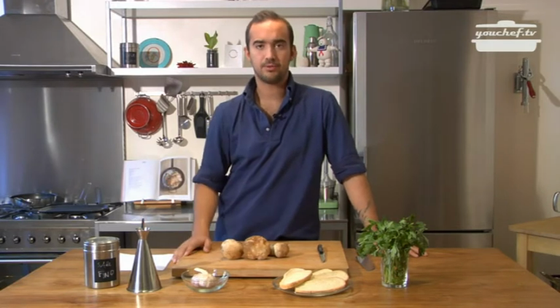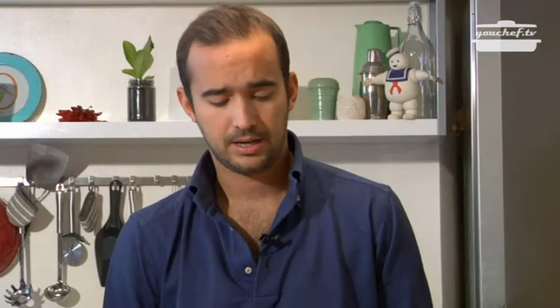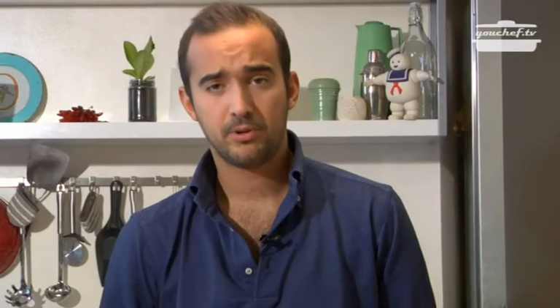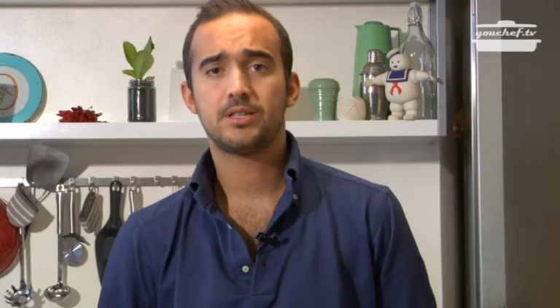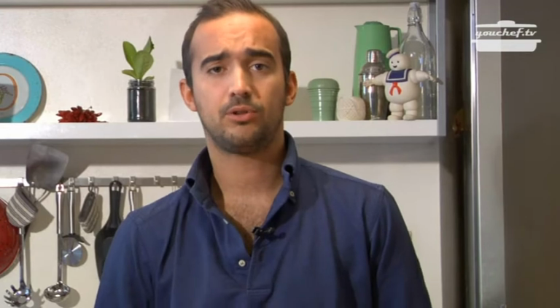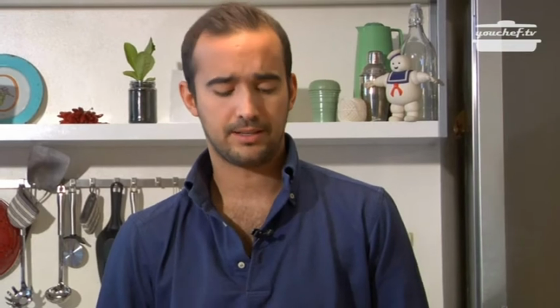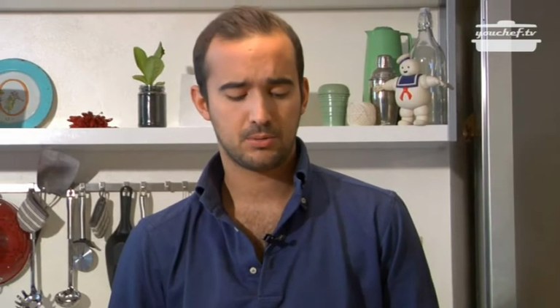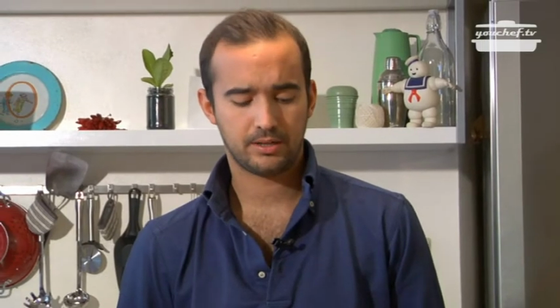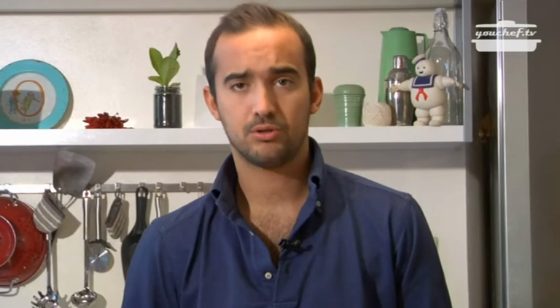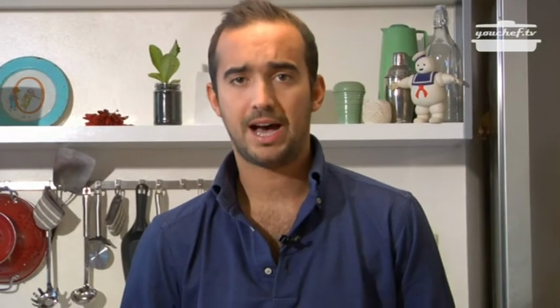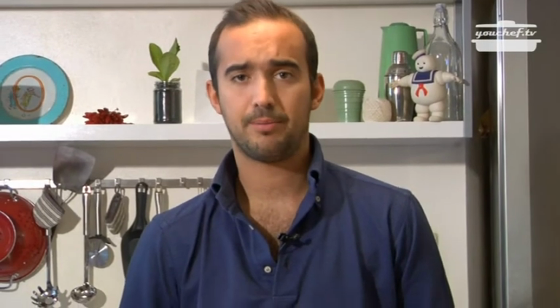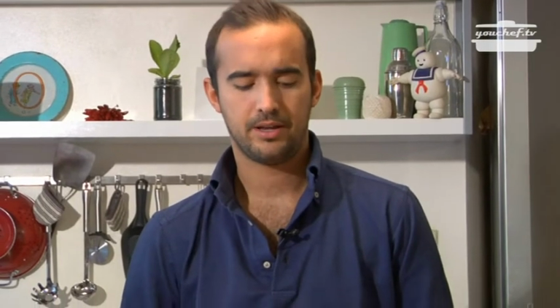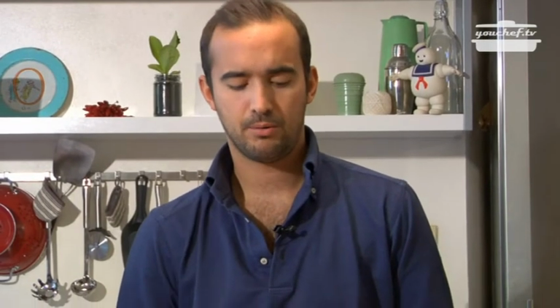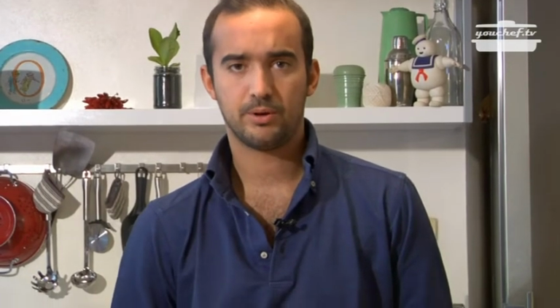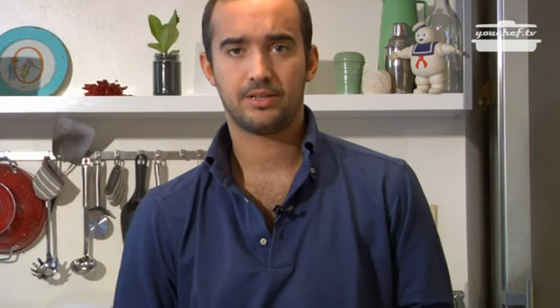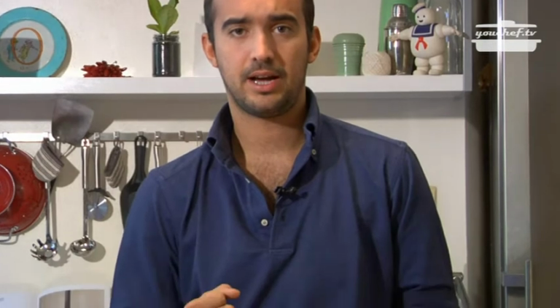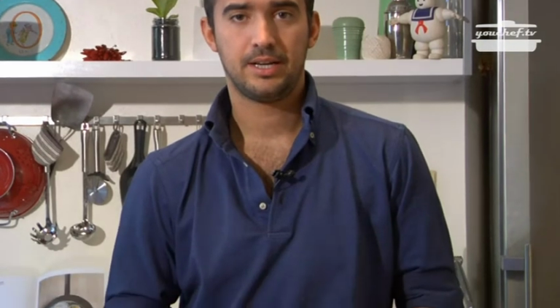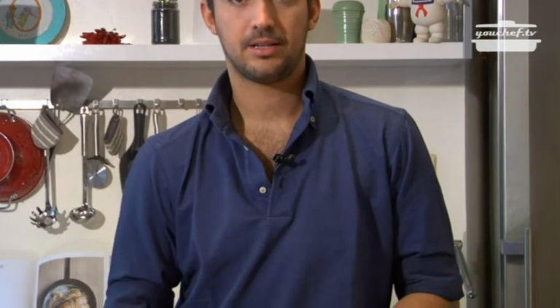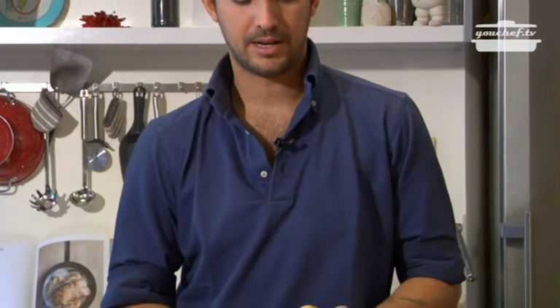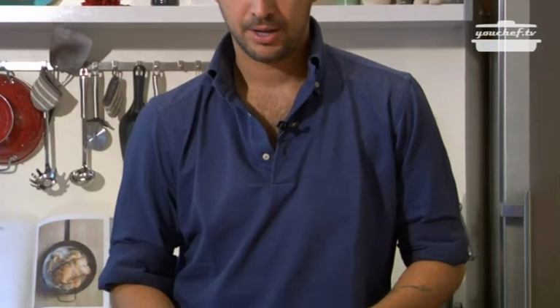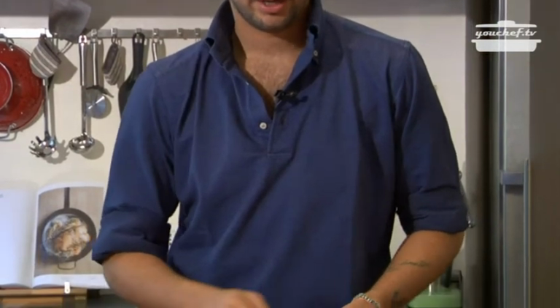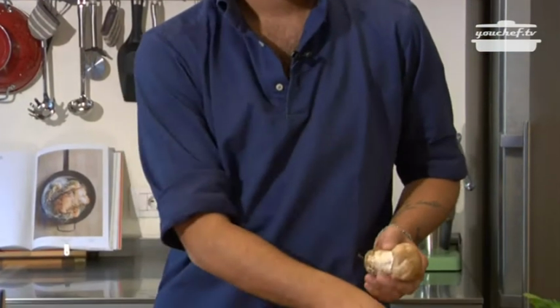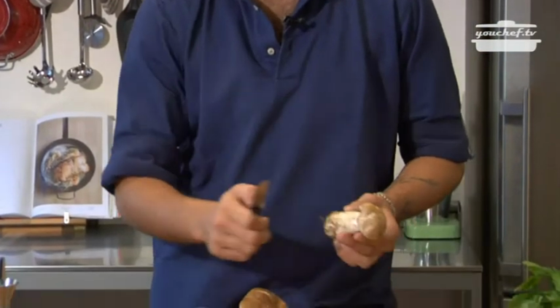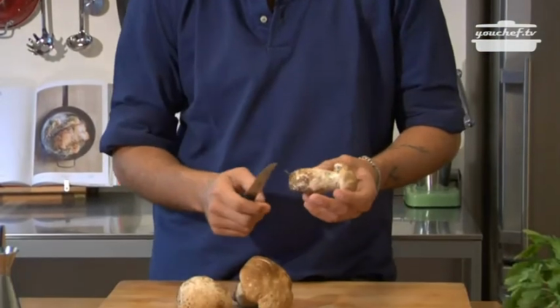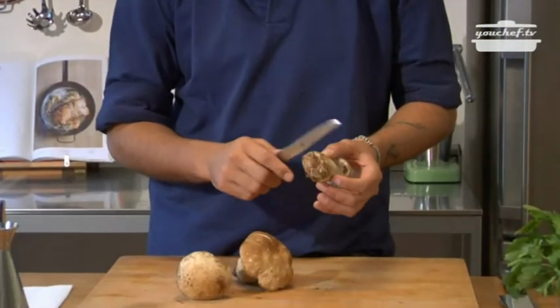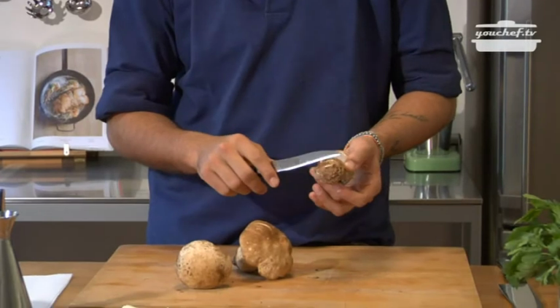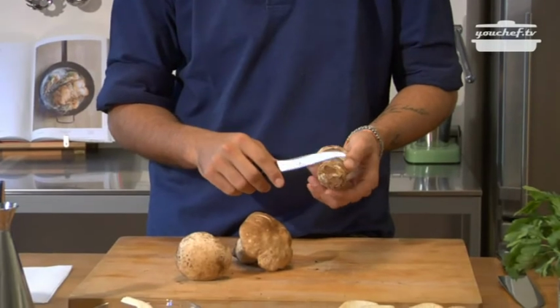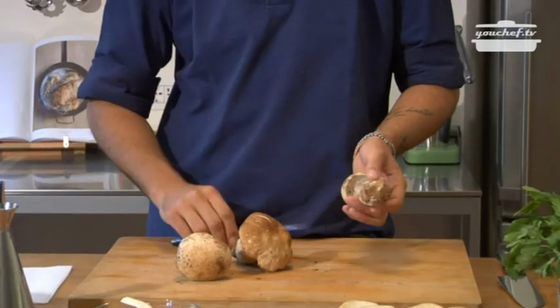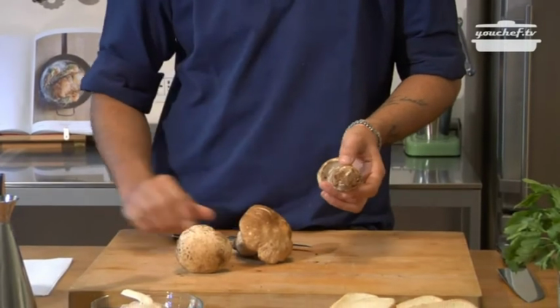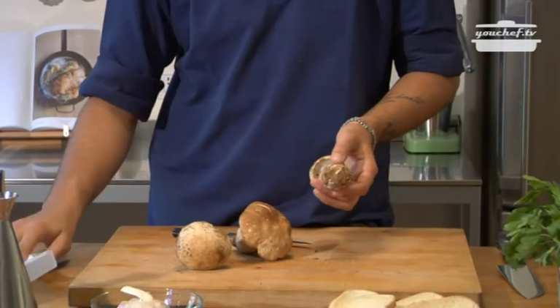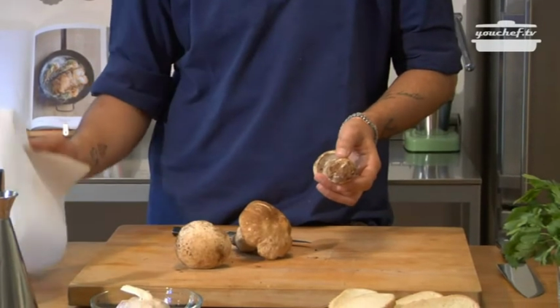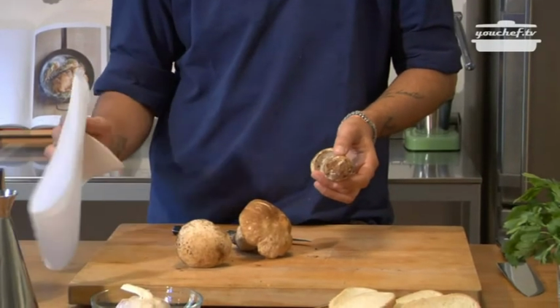Take care while cleaning the mushrooms that you don't use water, otherwise they'll absorb it. So, with a little knife, take away the dirt, and with a wet cloth, clean them.